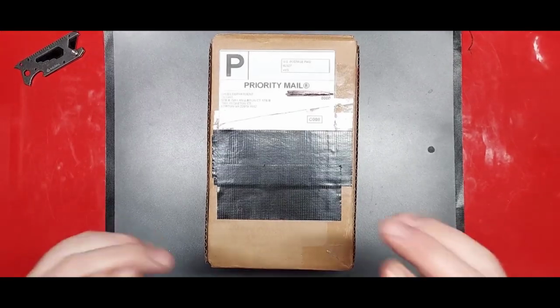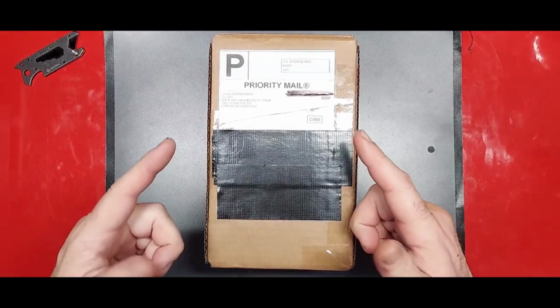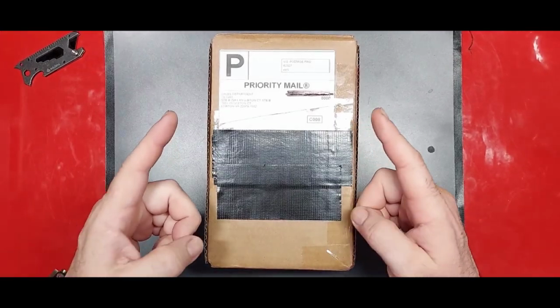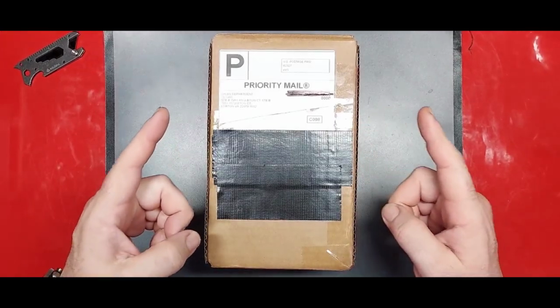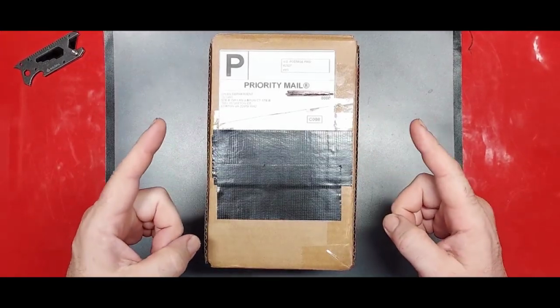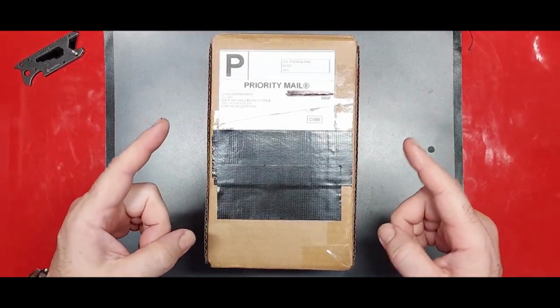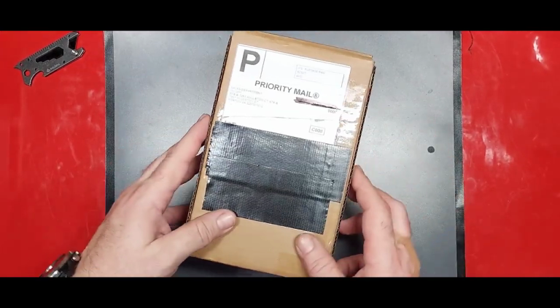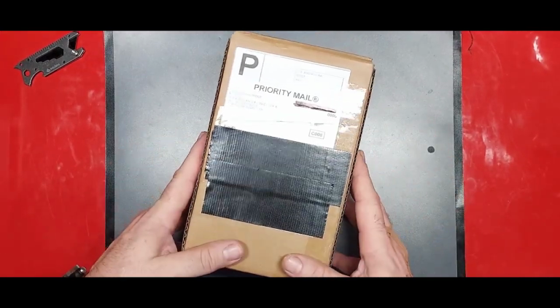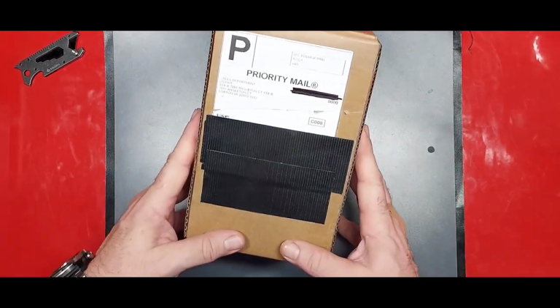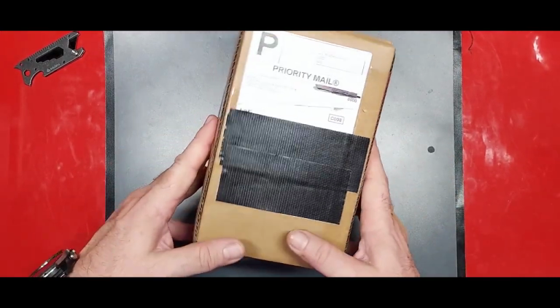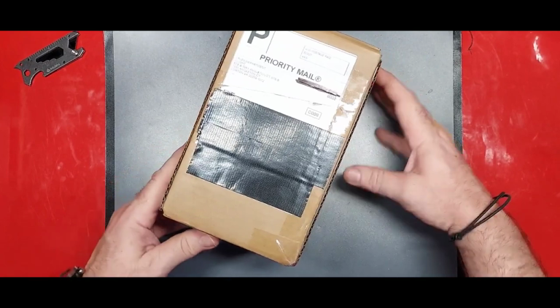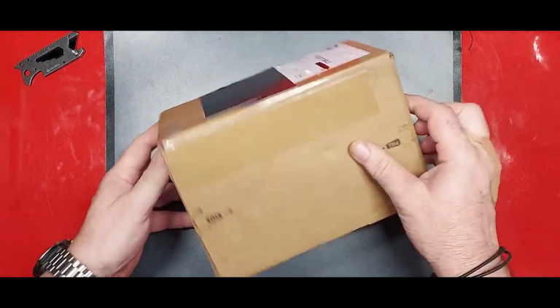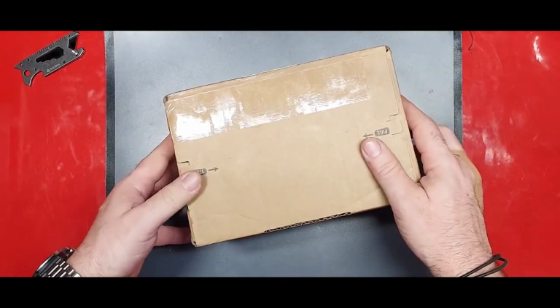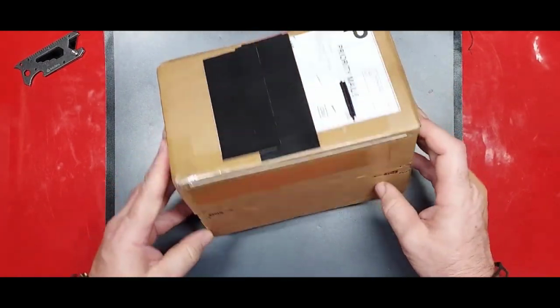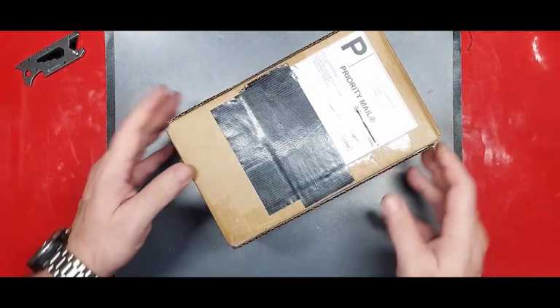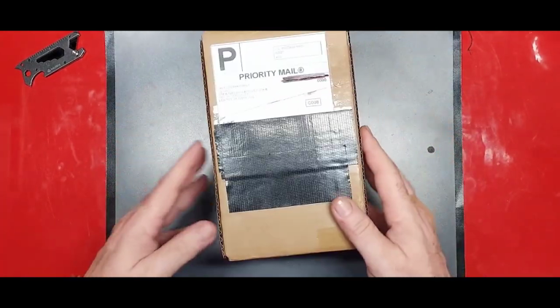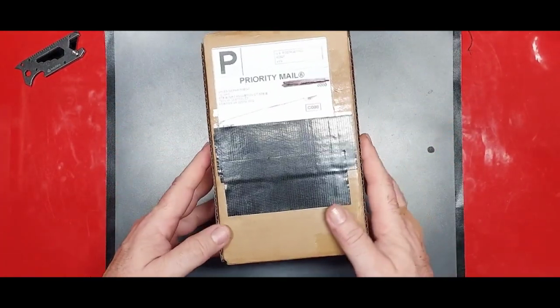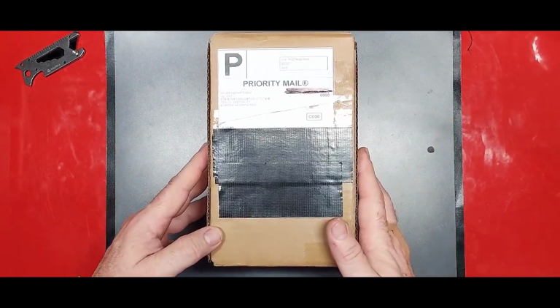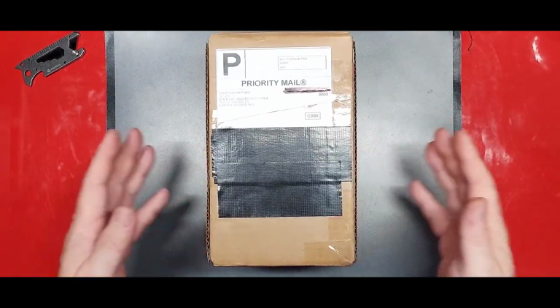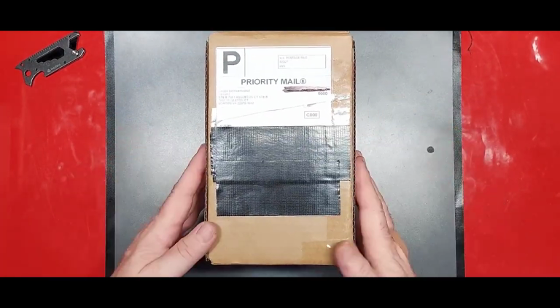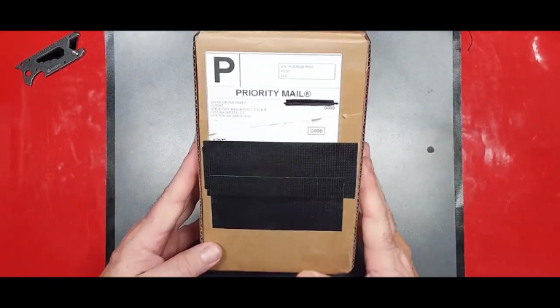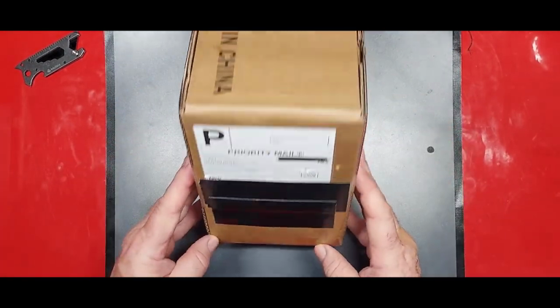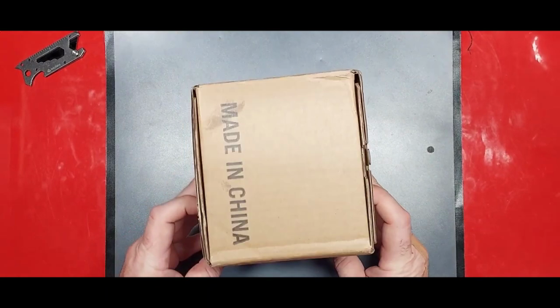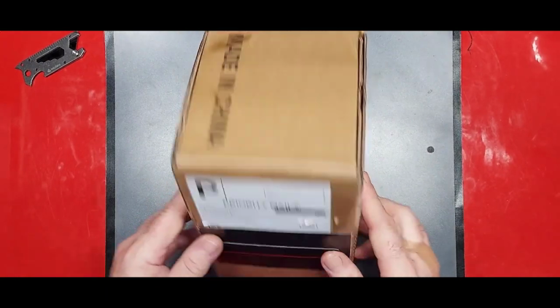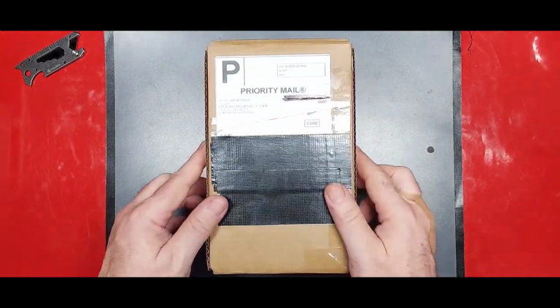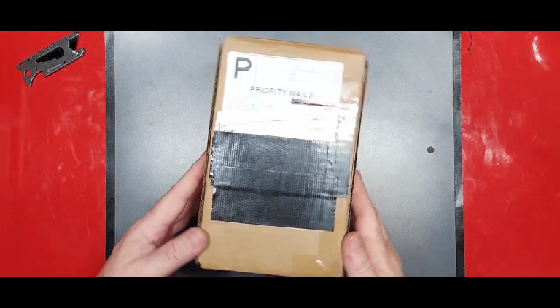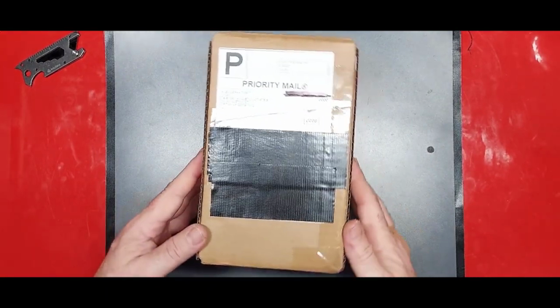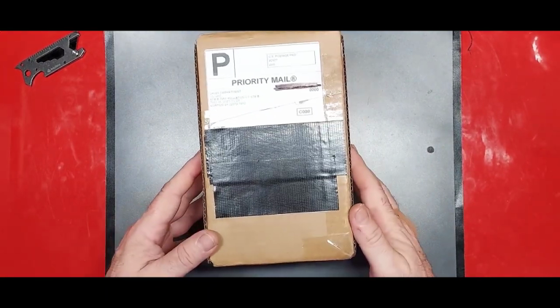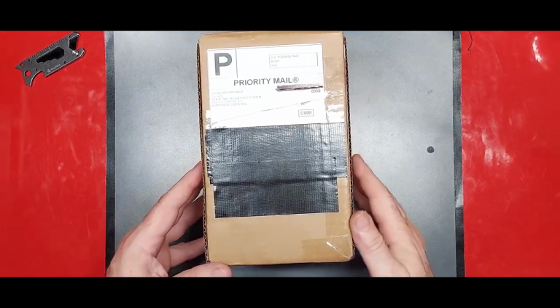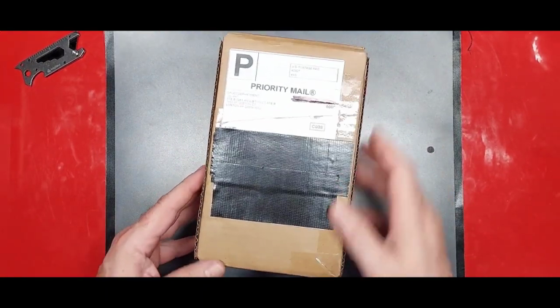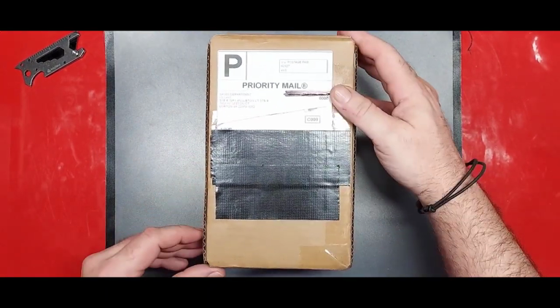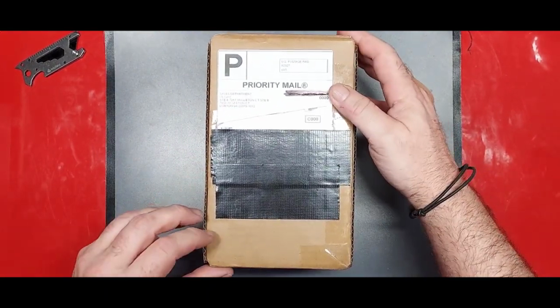What's up guys, it's your Average Gay Reviewer here, and I've taken this package hostage from Olight. No, I'm just kidding. But really, huge Olight unboxing. I'm really excited. We're about to get into it.